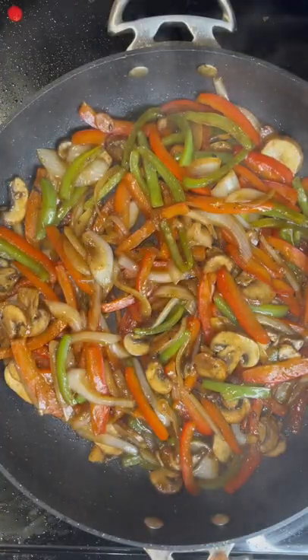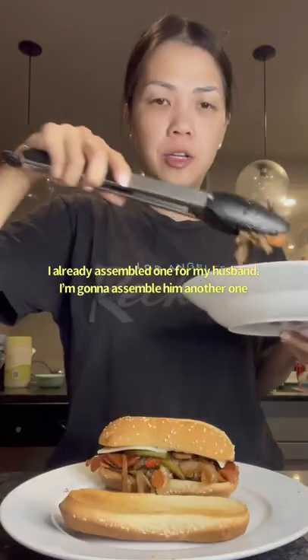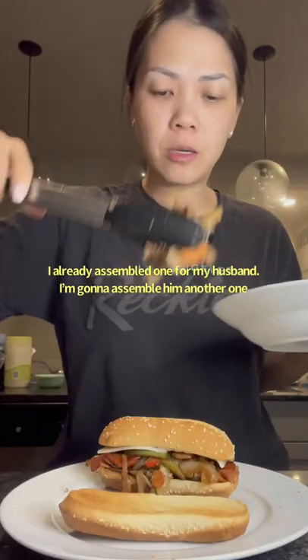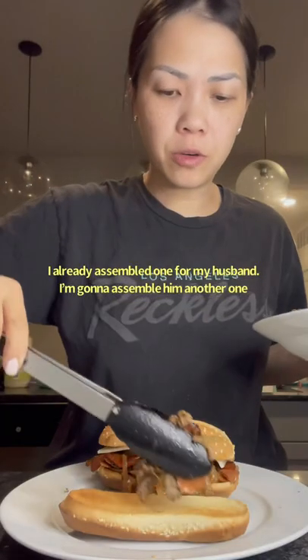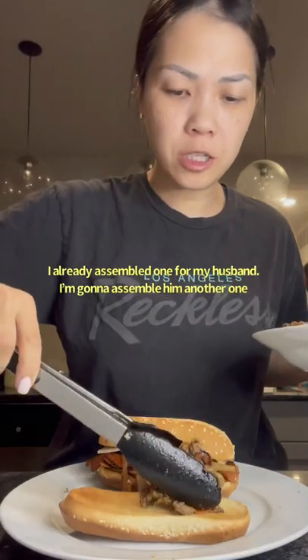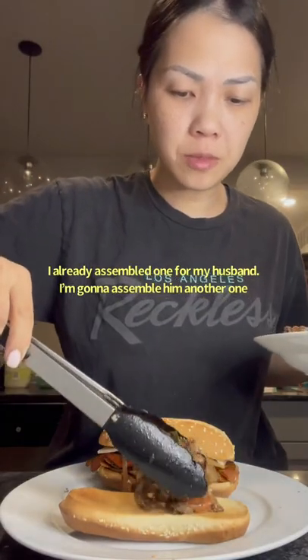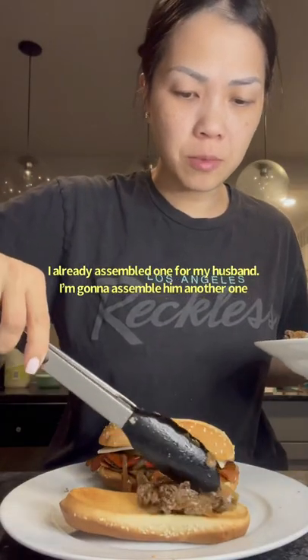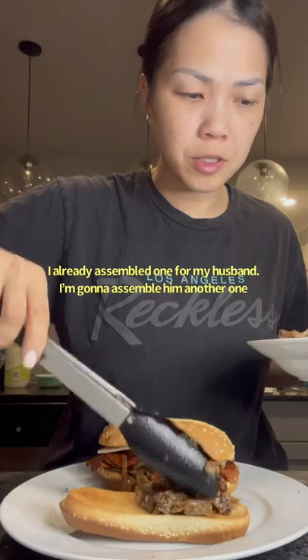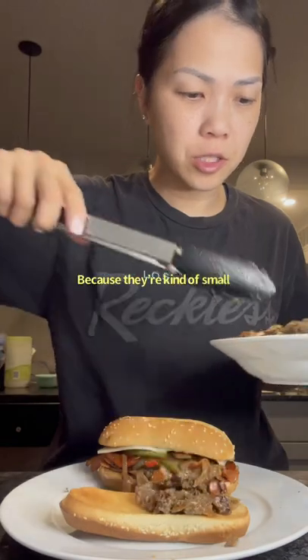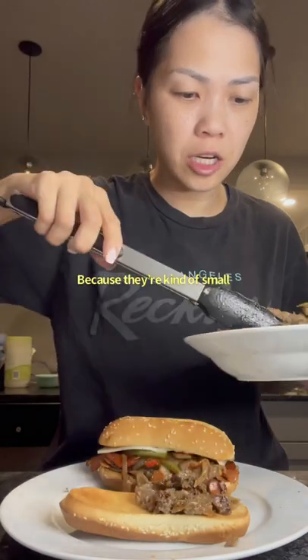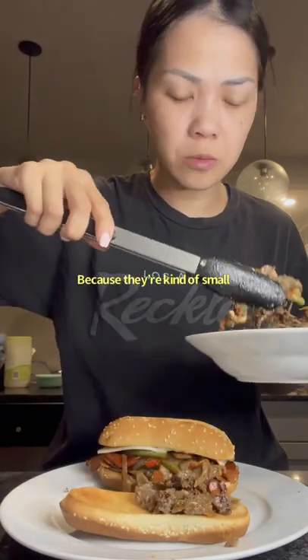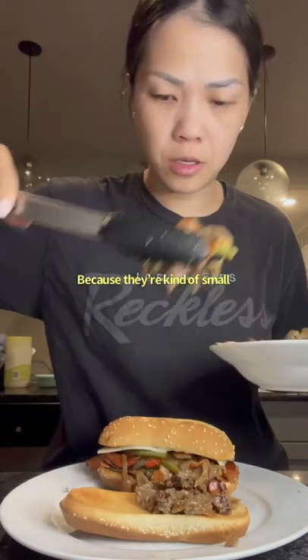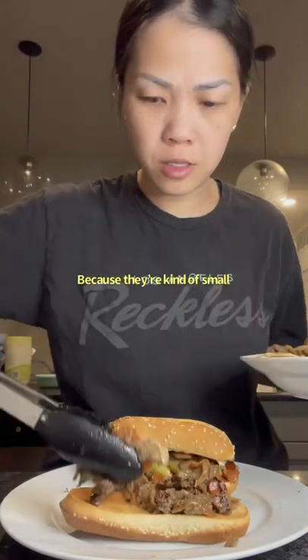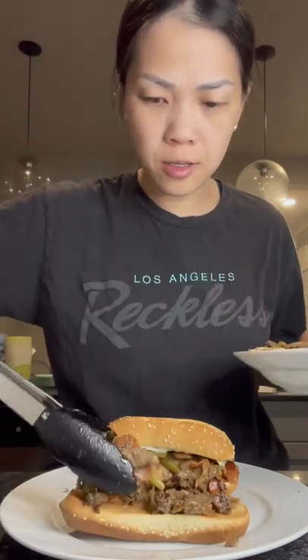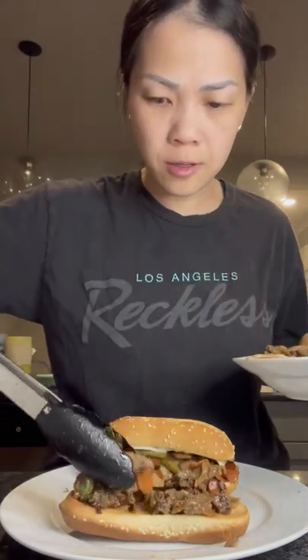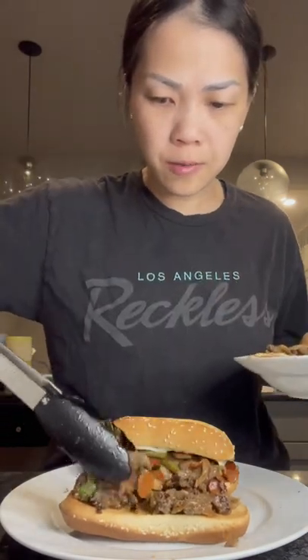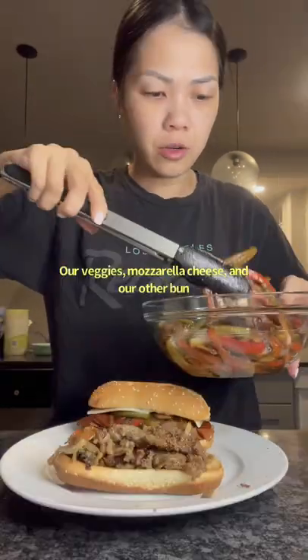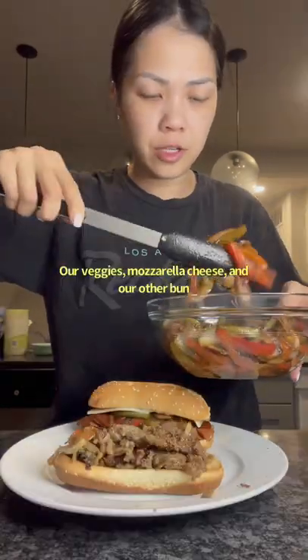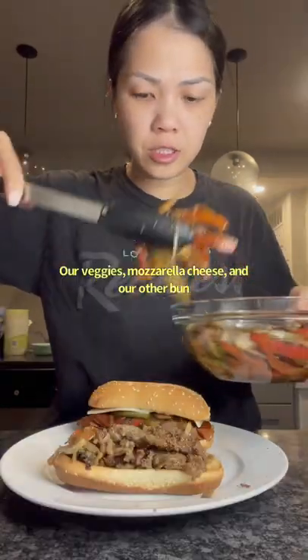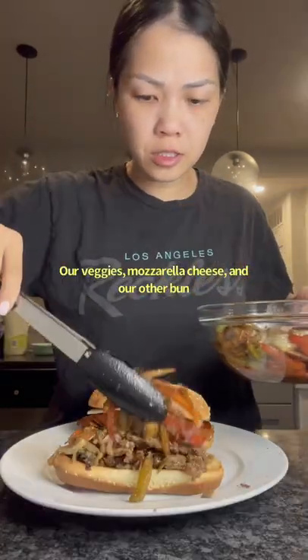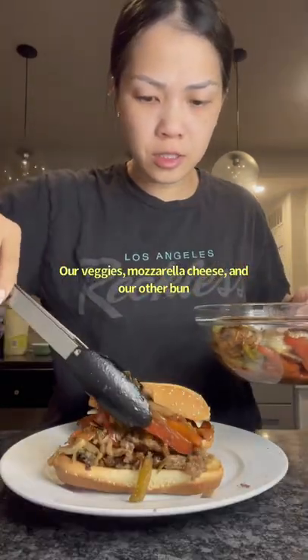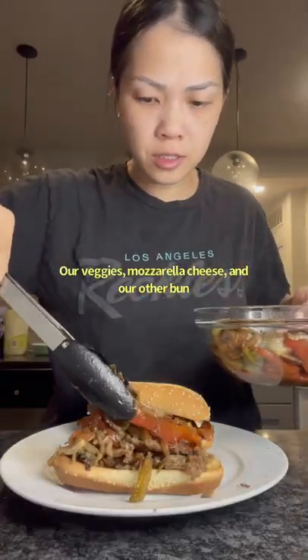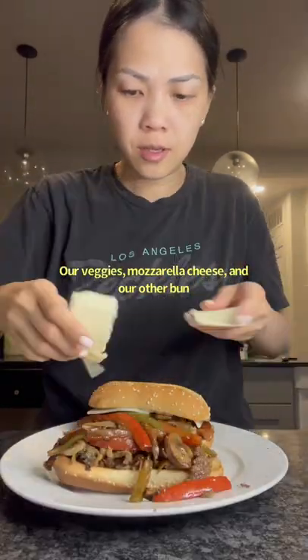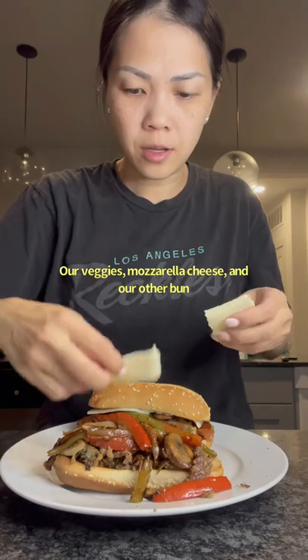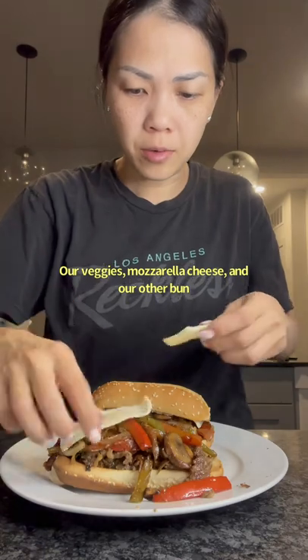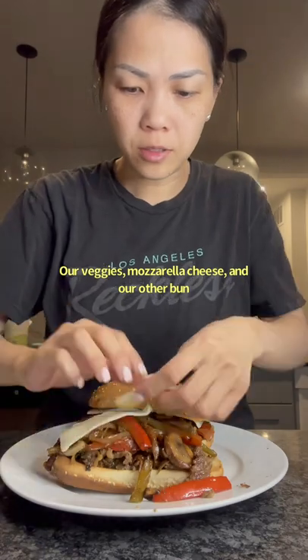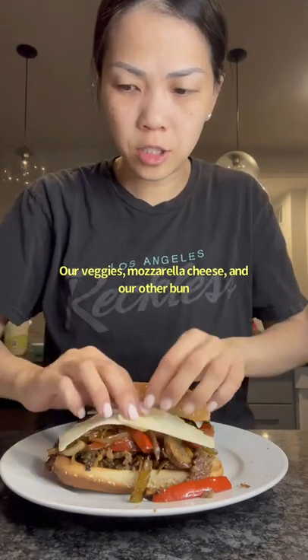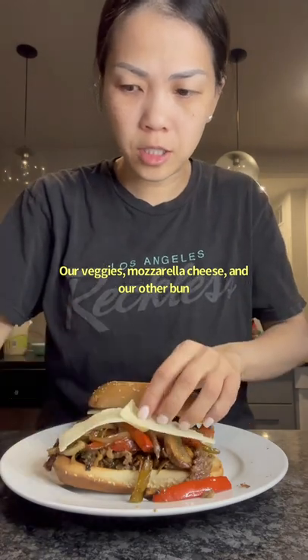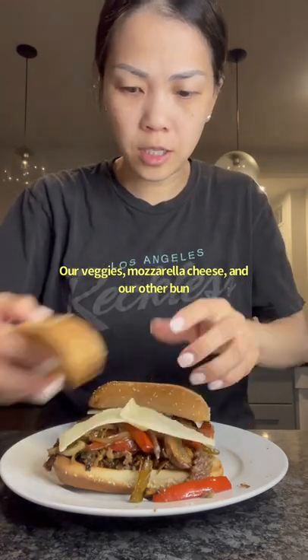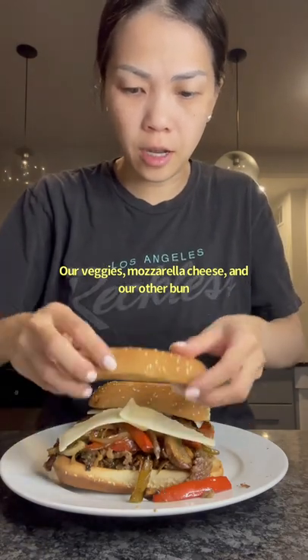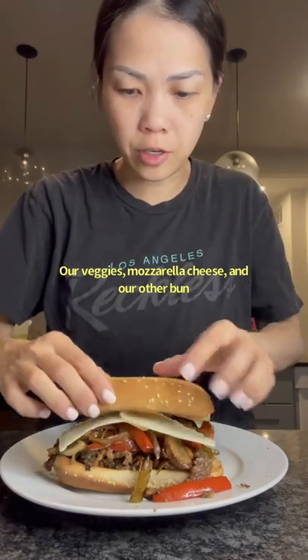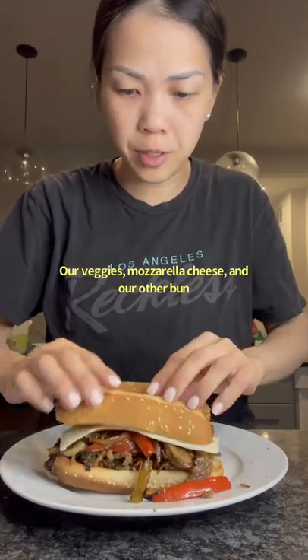I already assembled one for my husband. I'm going to assemble him another one because they're kind of small. Our veggies, our mozzarella cheese, and our other bun.